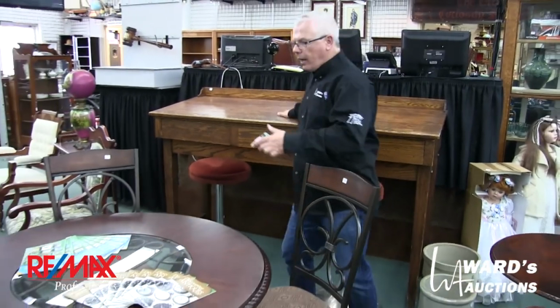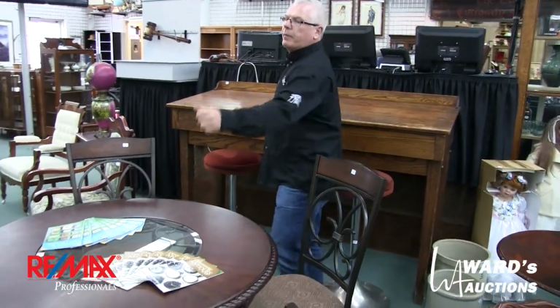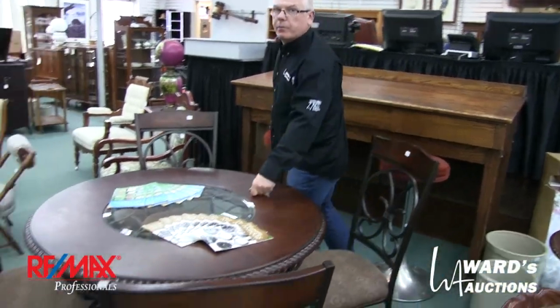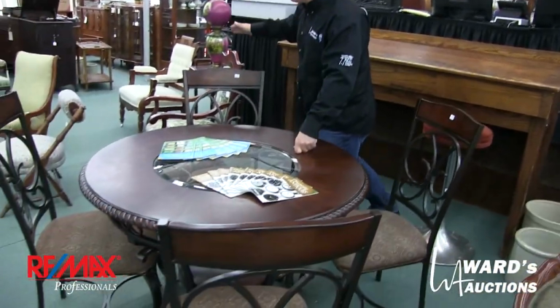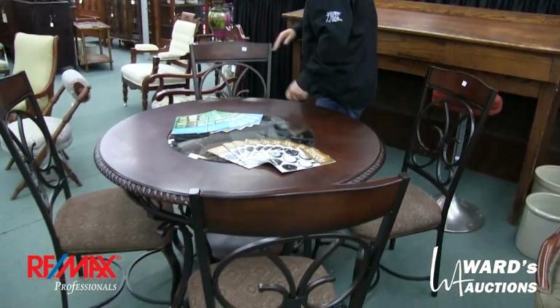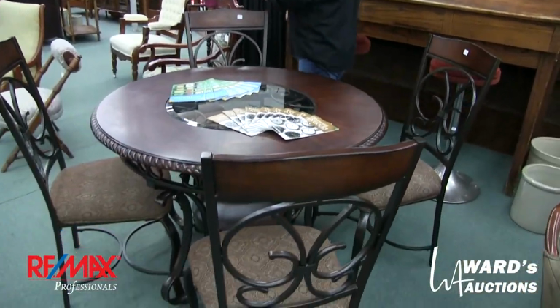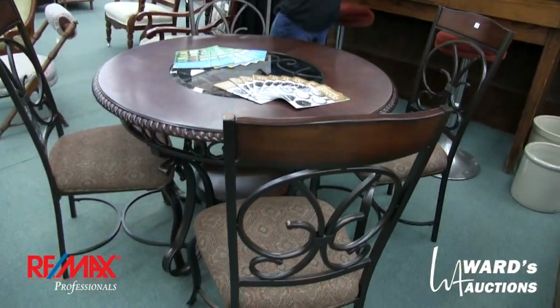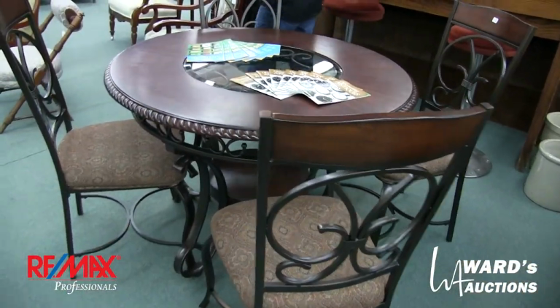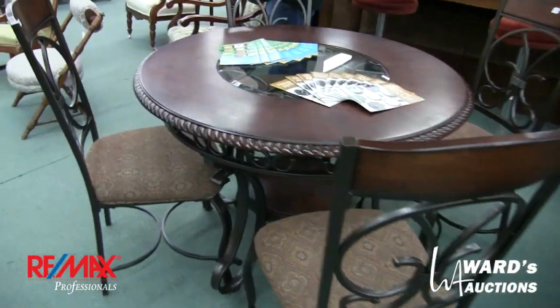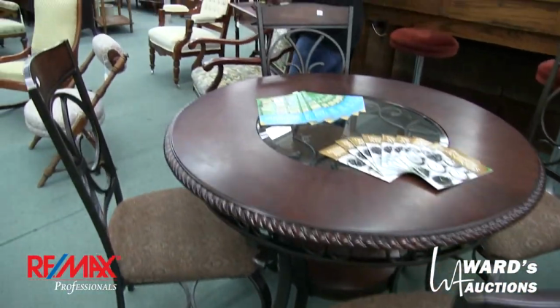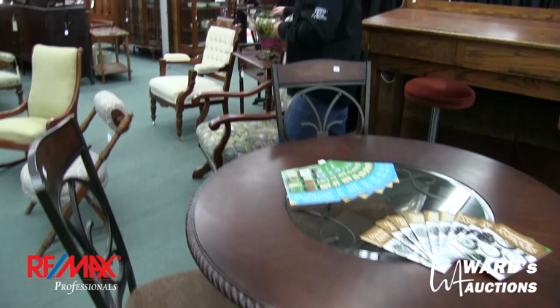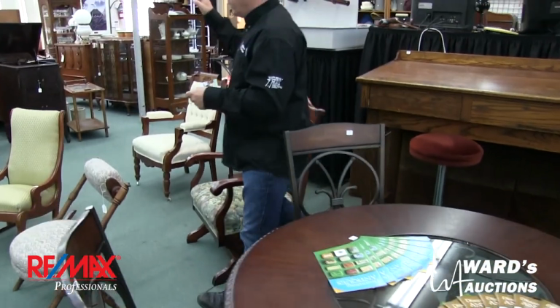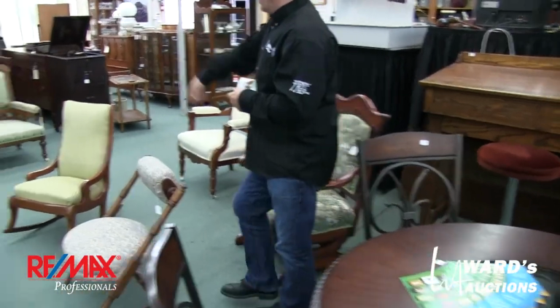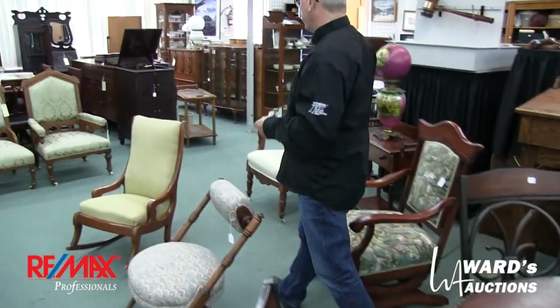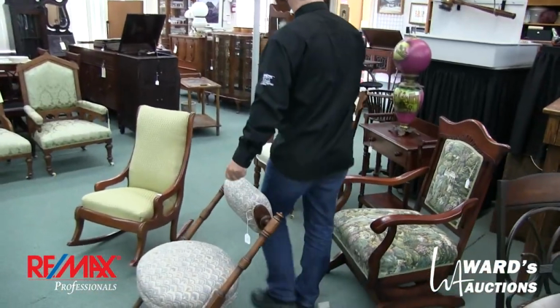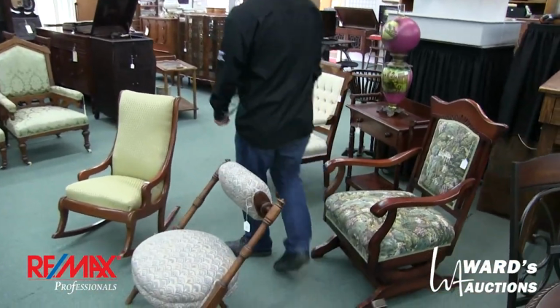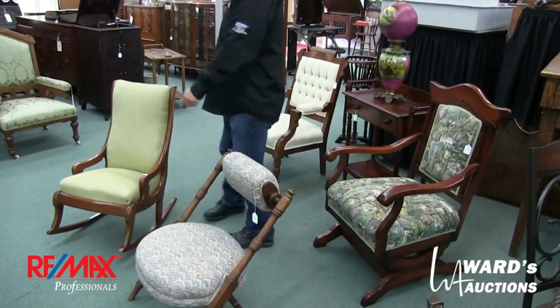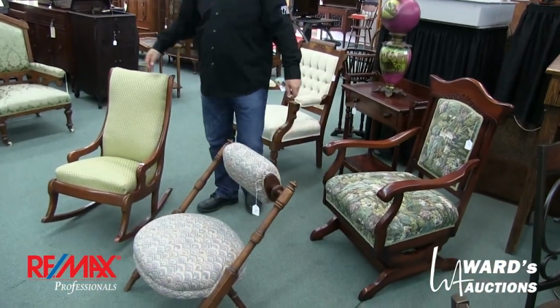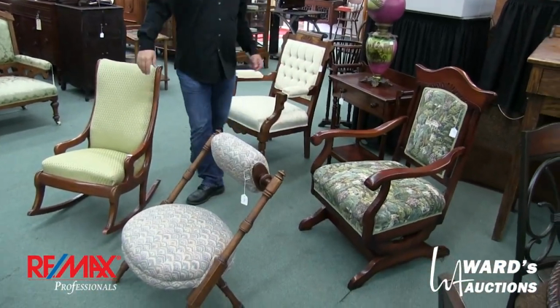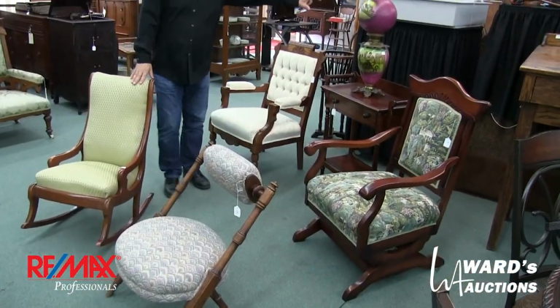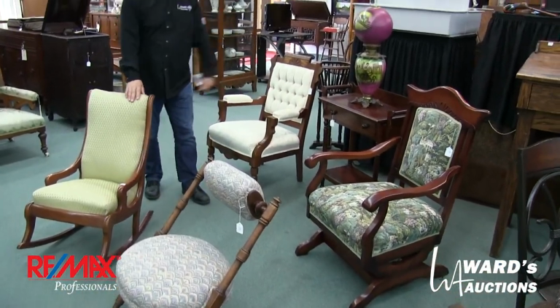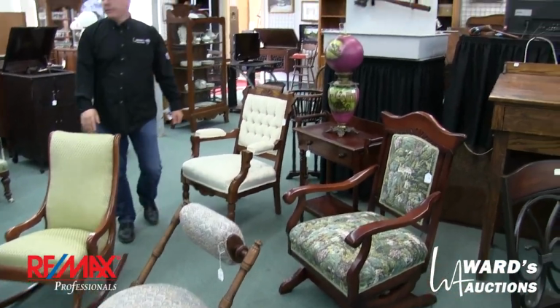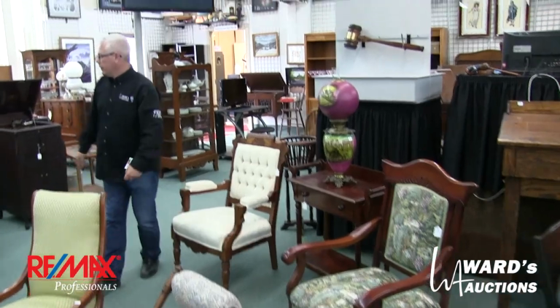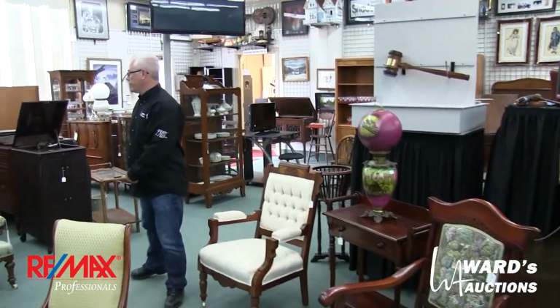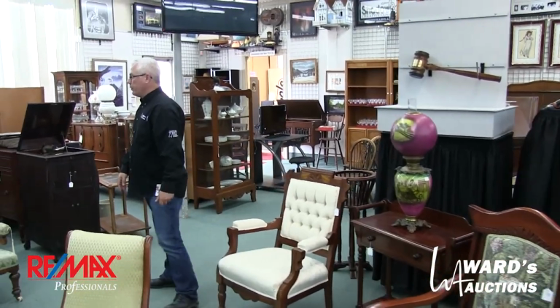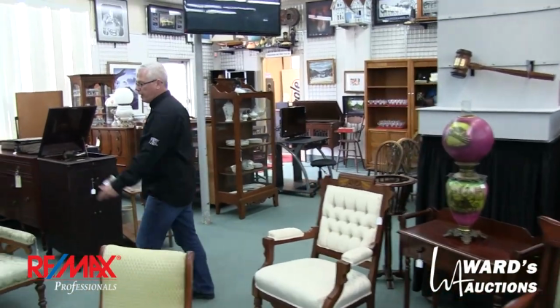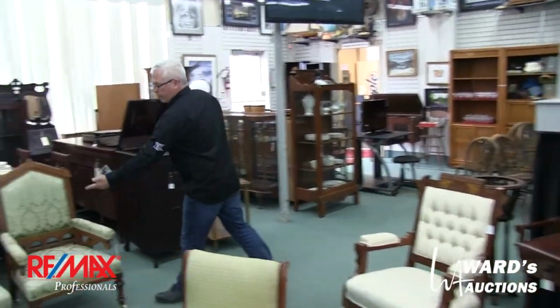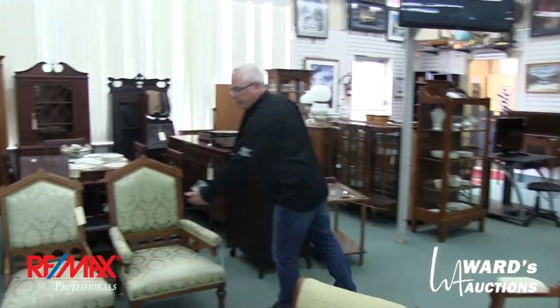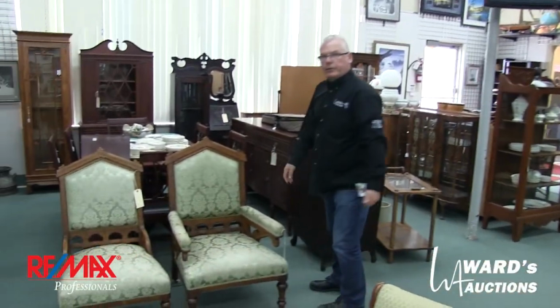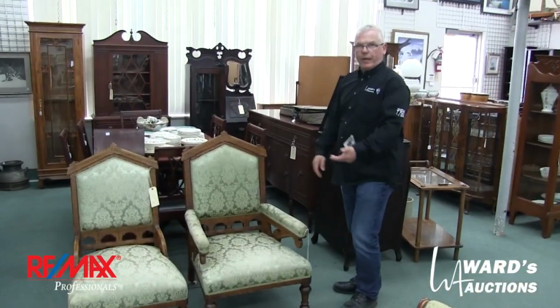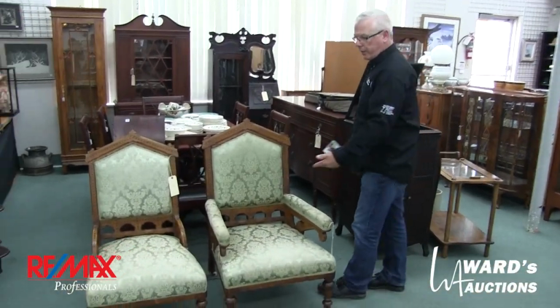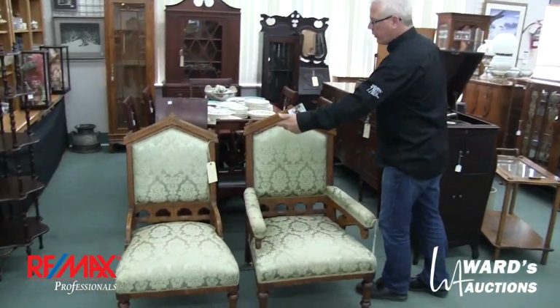Antique mixed in with modern as usual. Platform rockers, Victorian rockers, Eastlake armchairs. More gorgeous oil lamps — there are a few in the sale. Victorian parlour set here, his and hers.